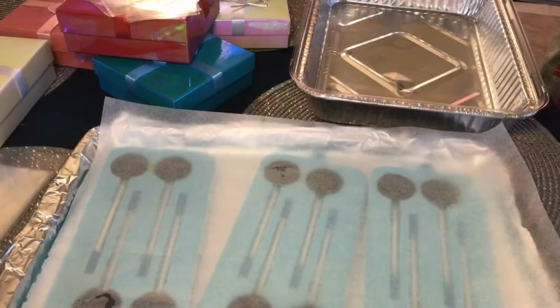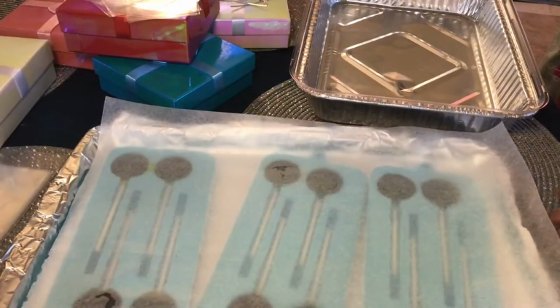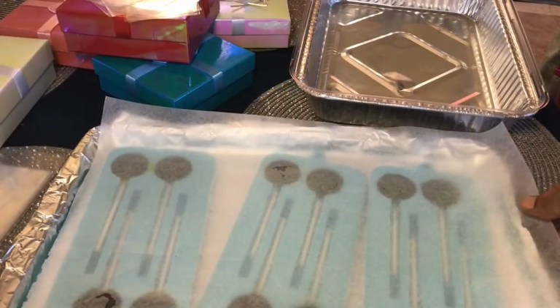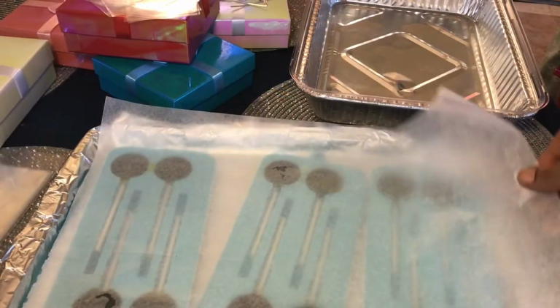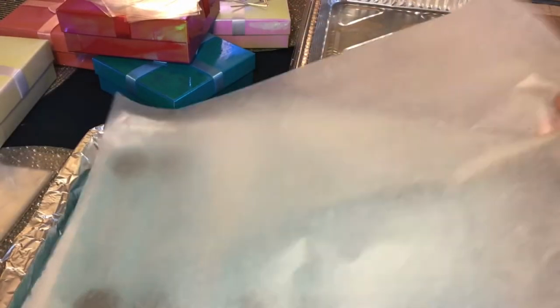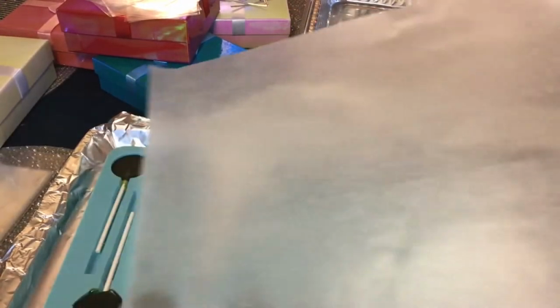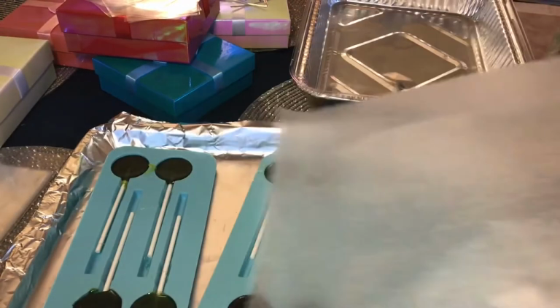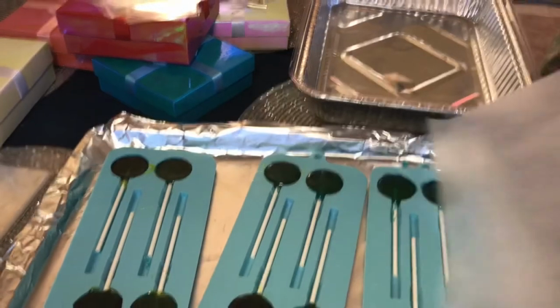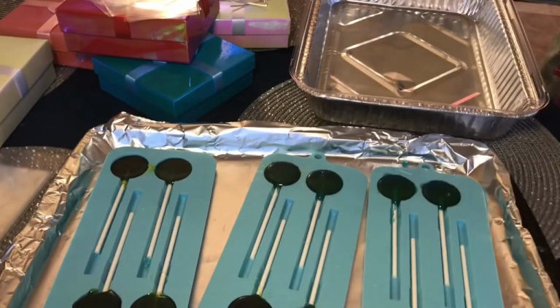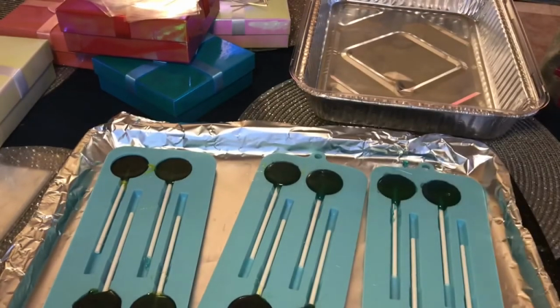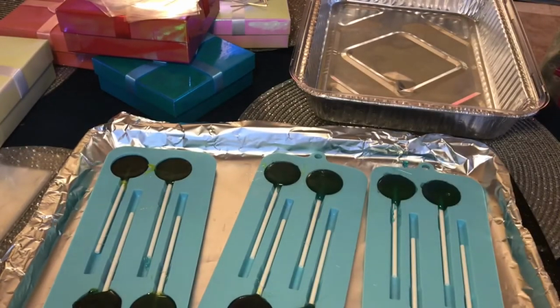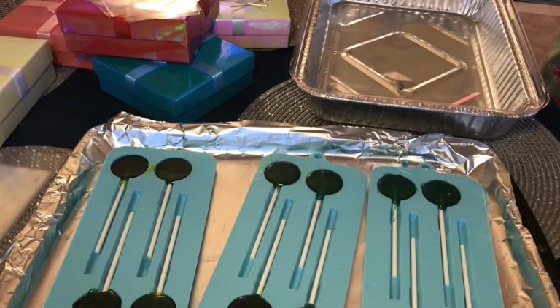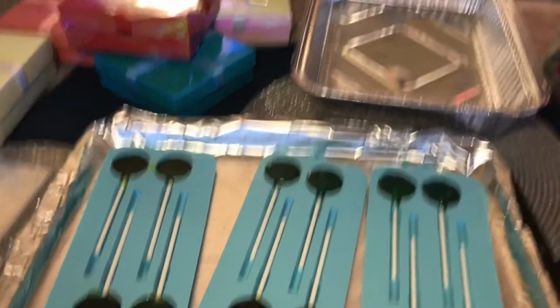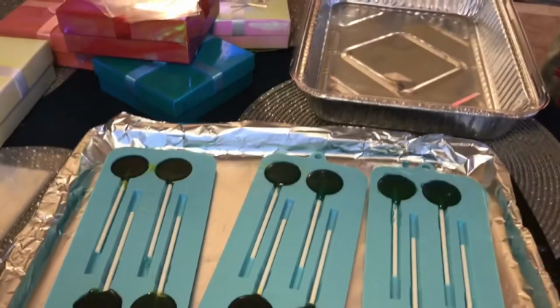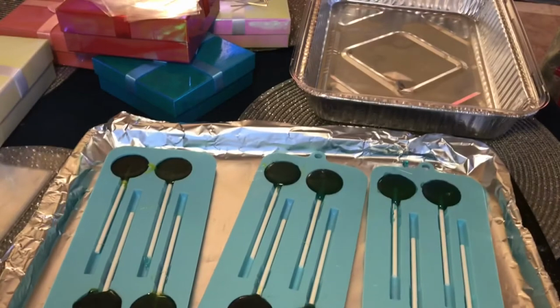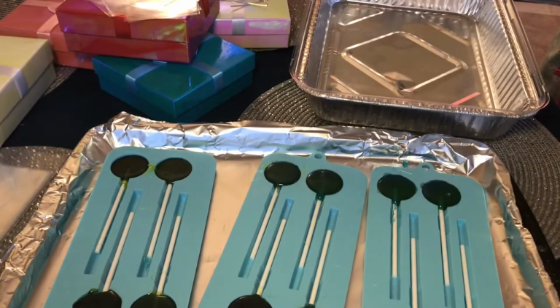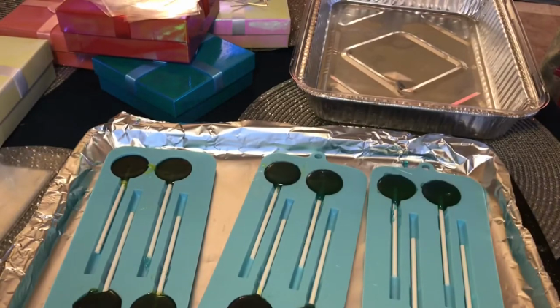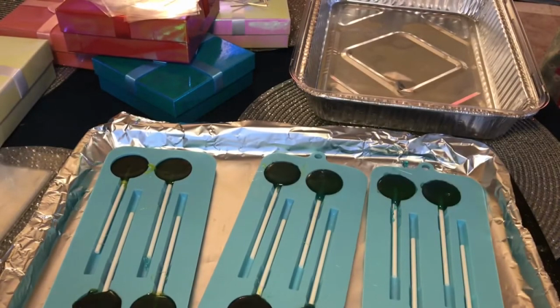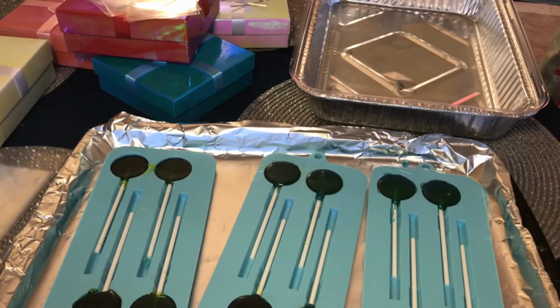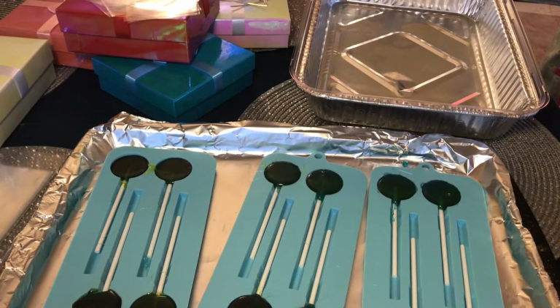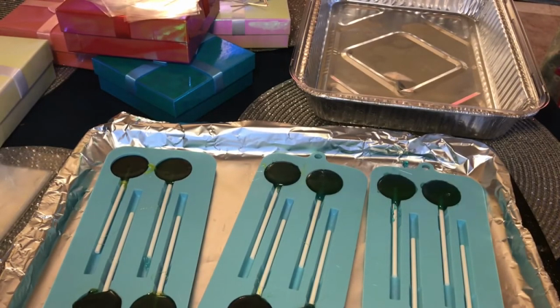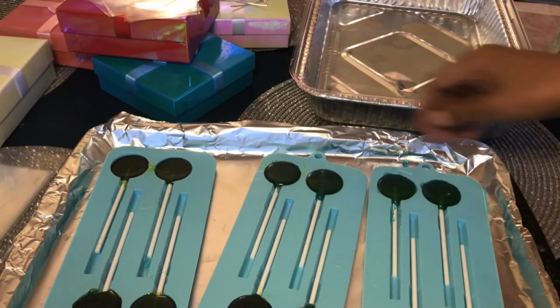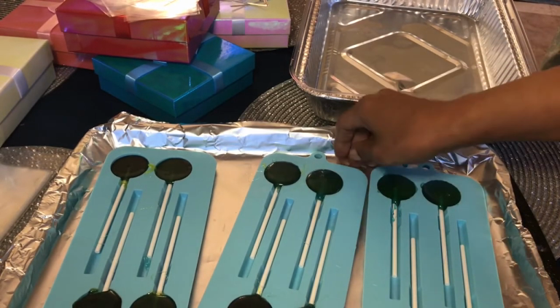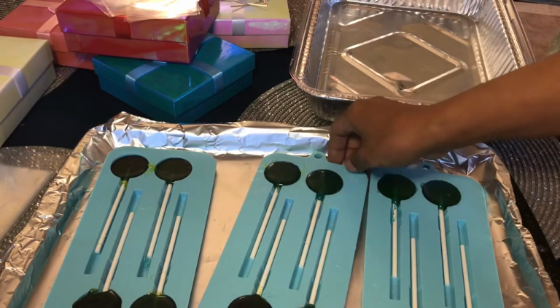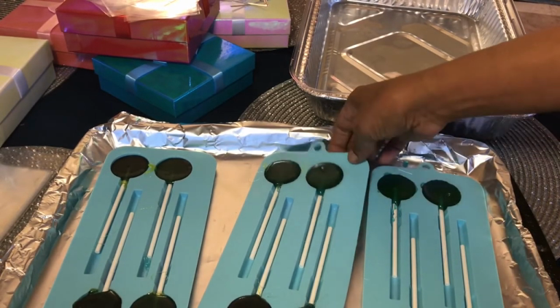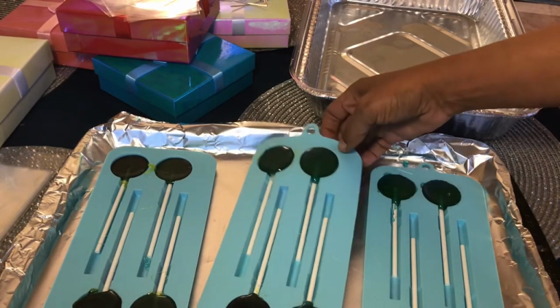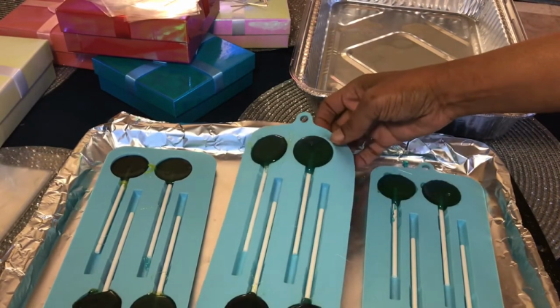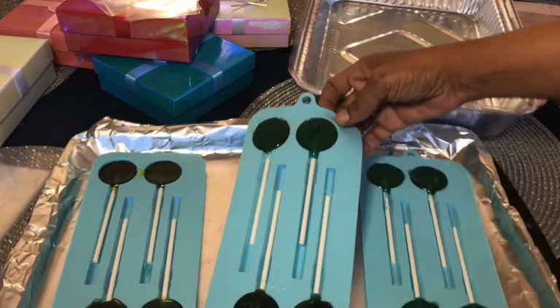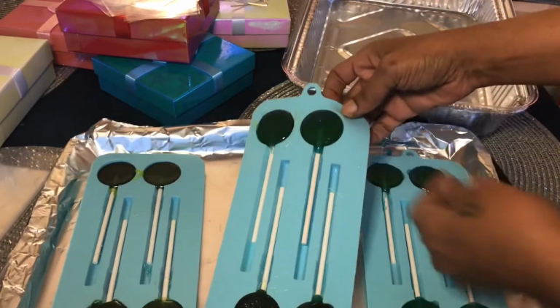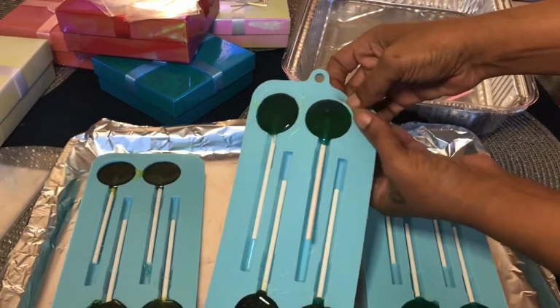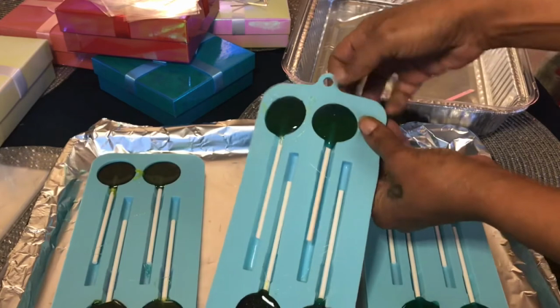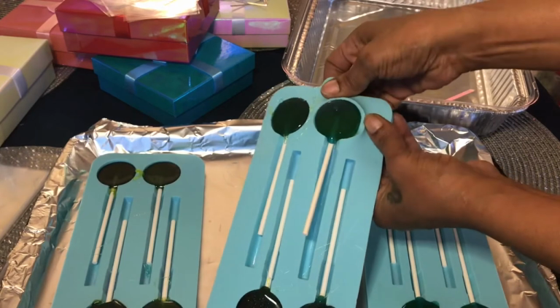I'll then let these sit for 20 minutes in the fridge to cool quickly. After they are hardened, I pop them out of the mold and make sure they are in perfect order before I begin to wrap them separately.